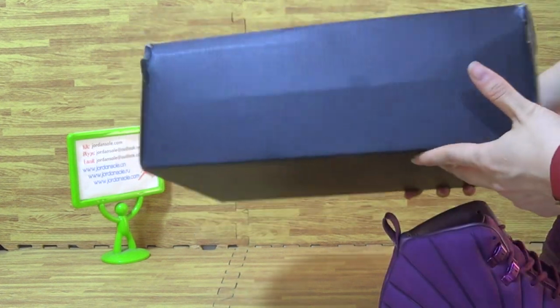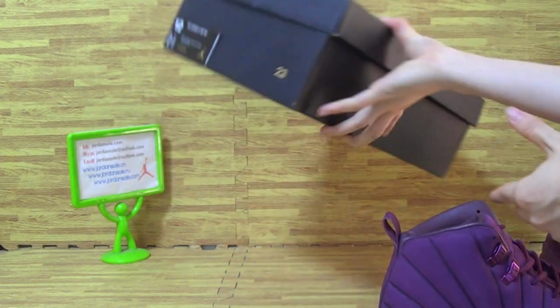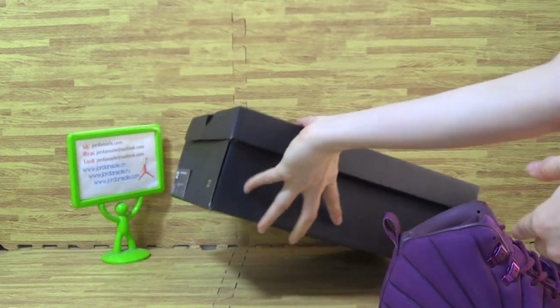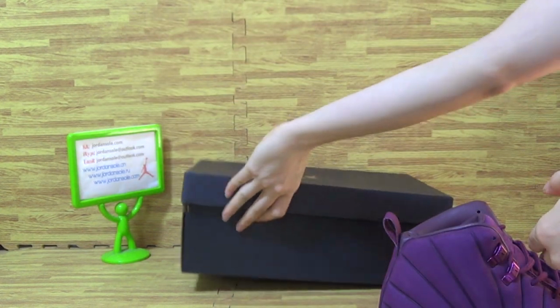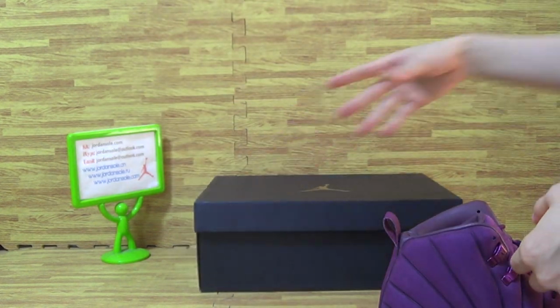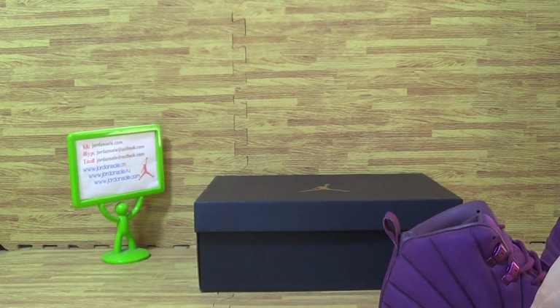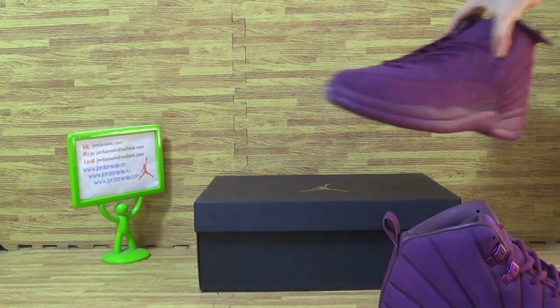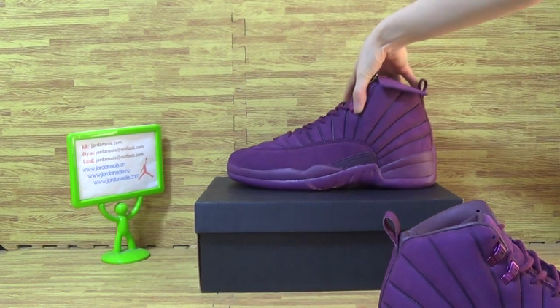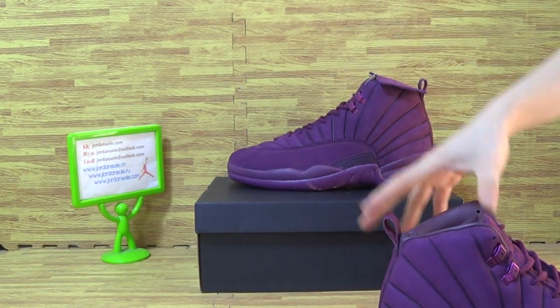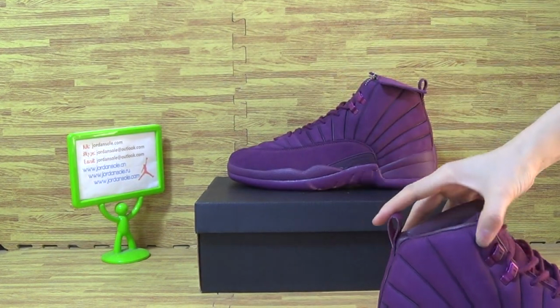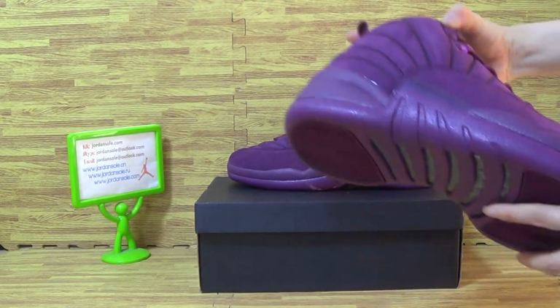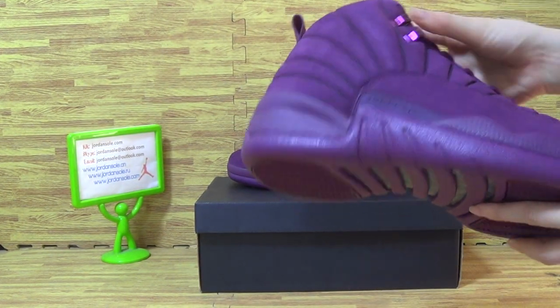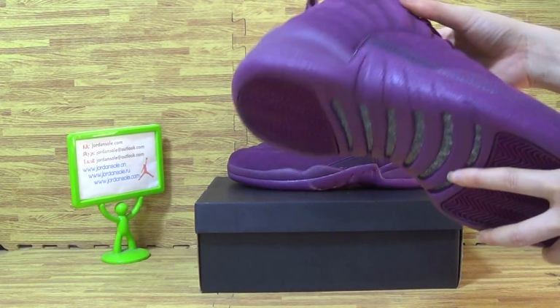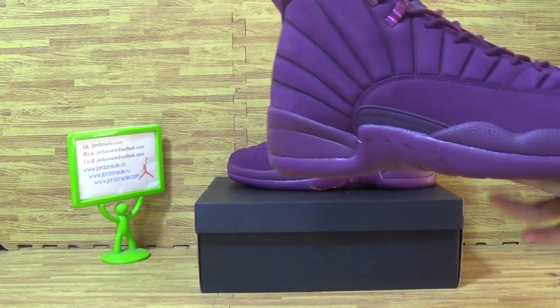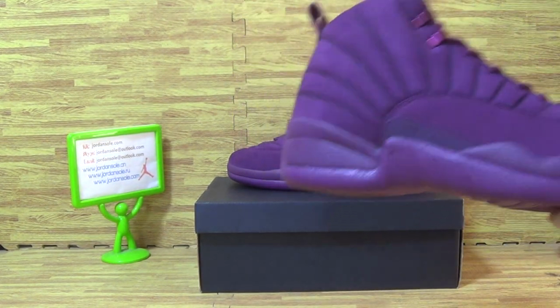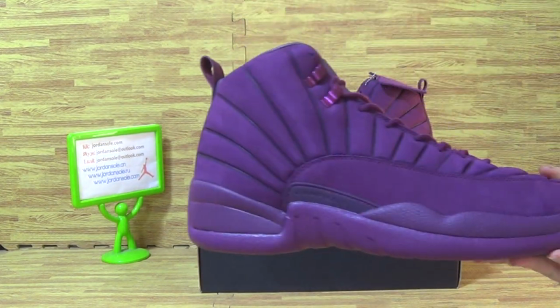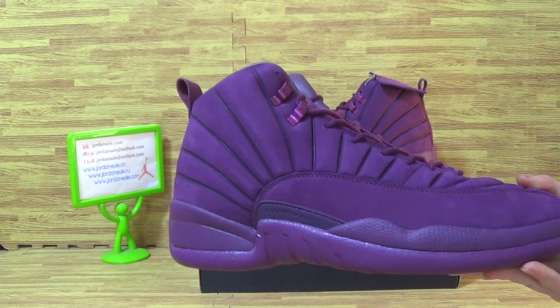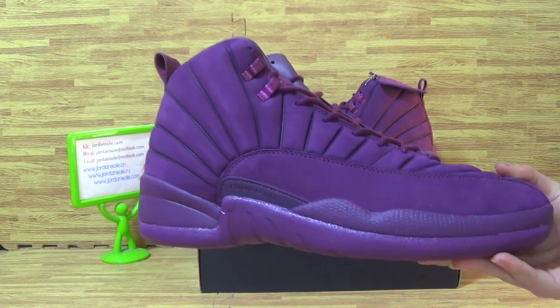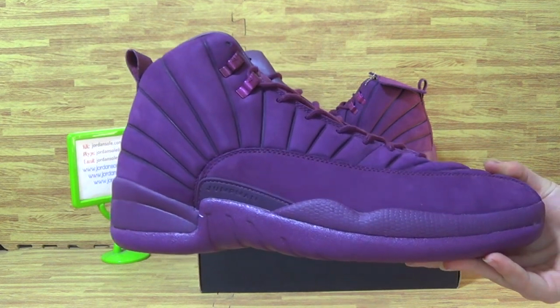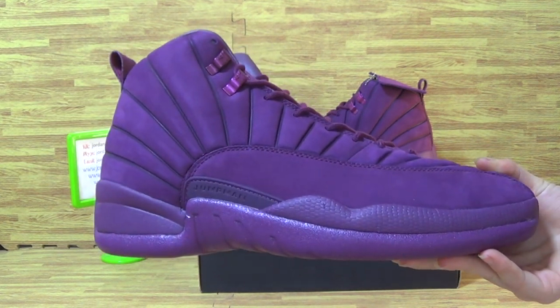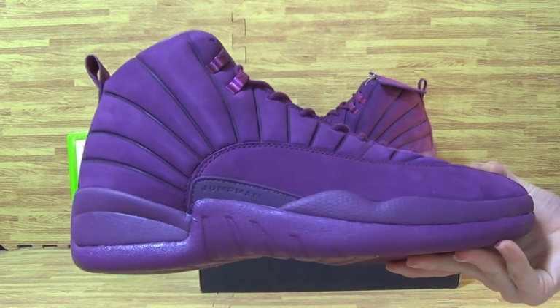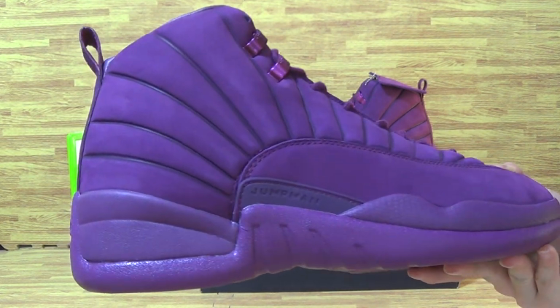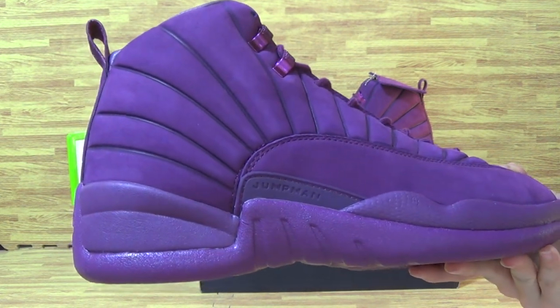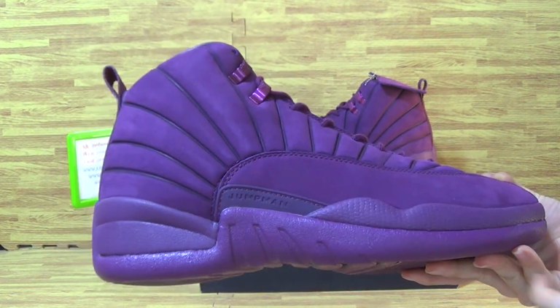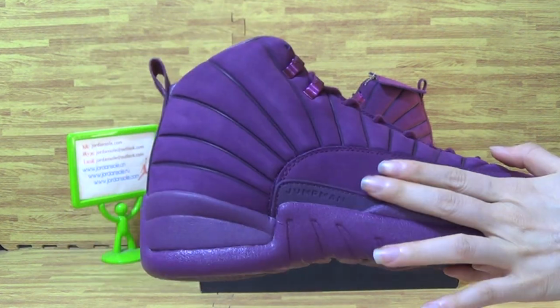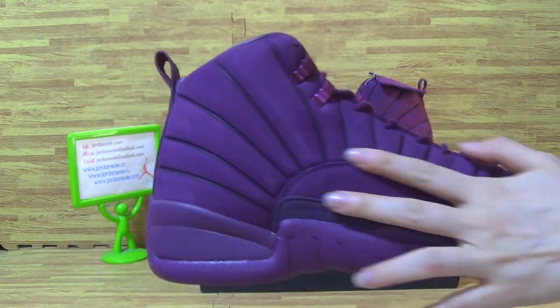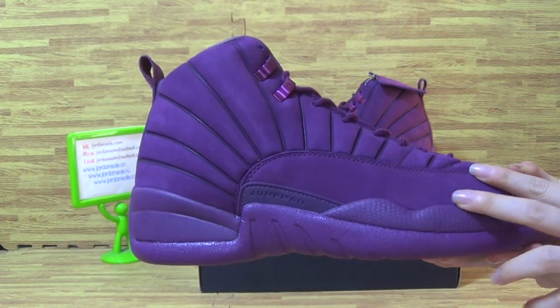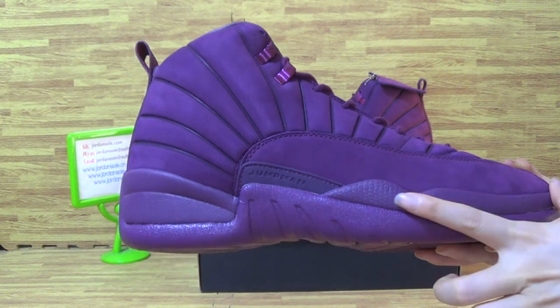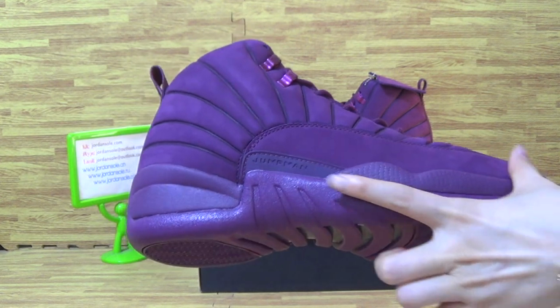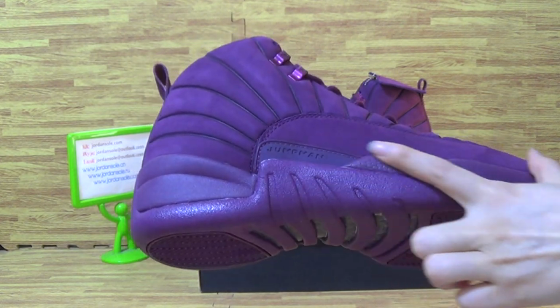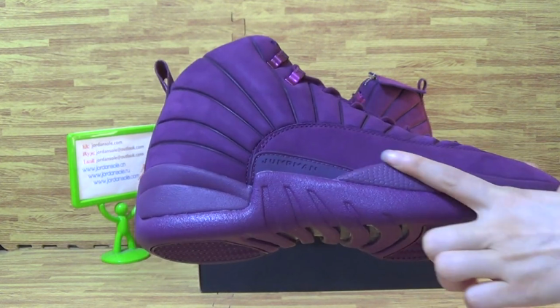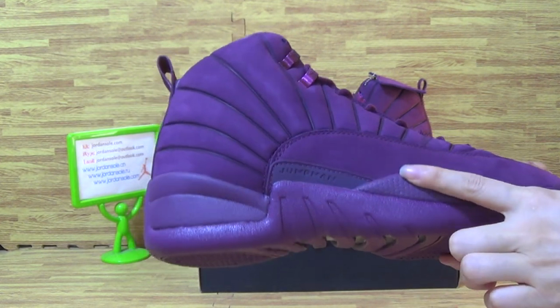It's the shoes box. Okay, now we can have a look at this part of shoes. It's the new color, about this part of shoes.